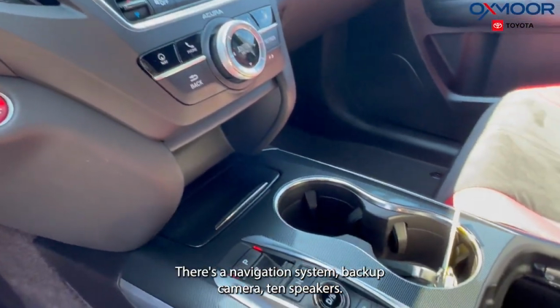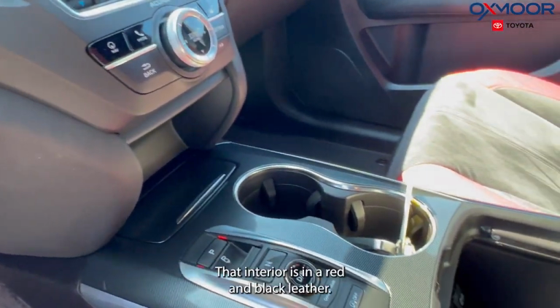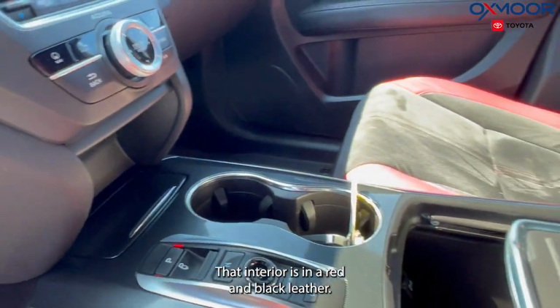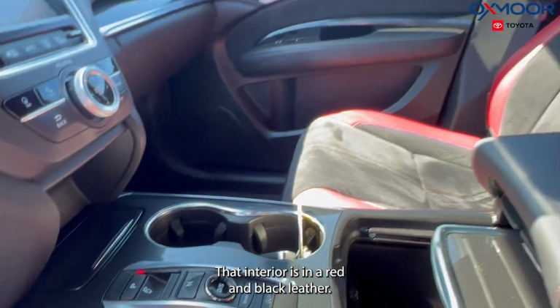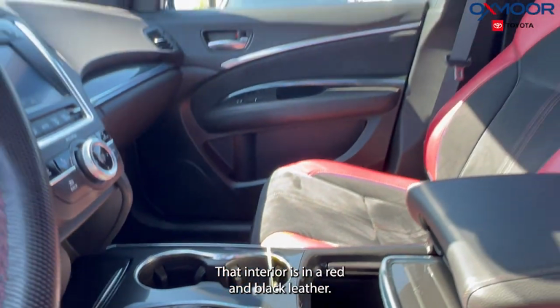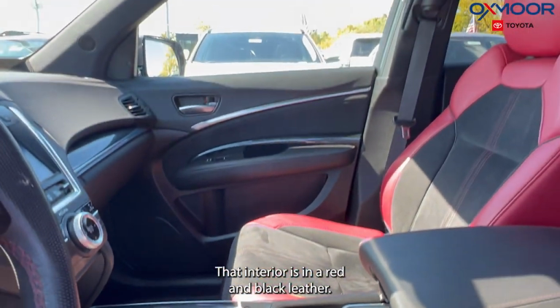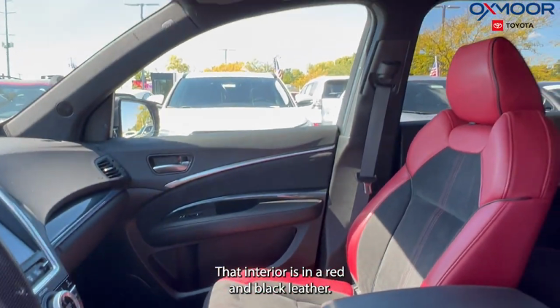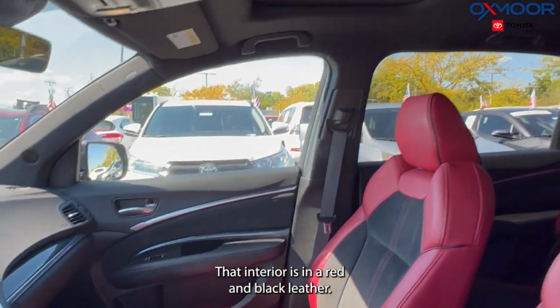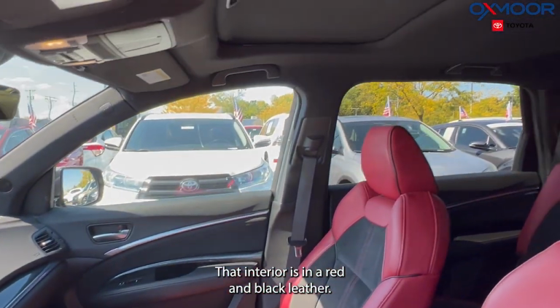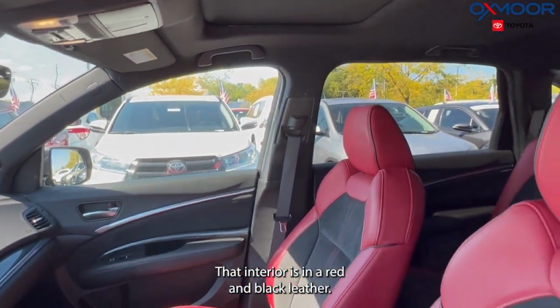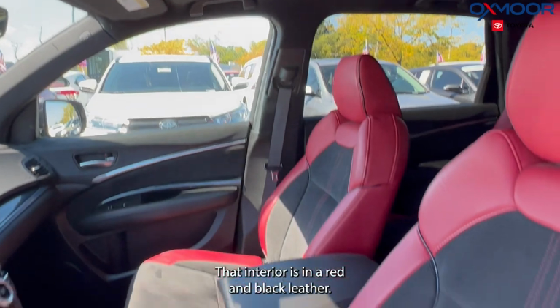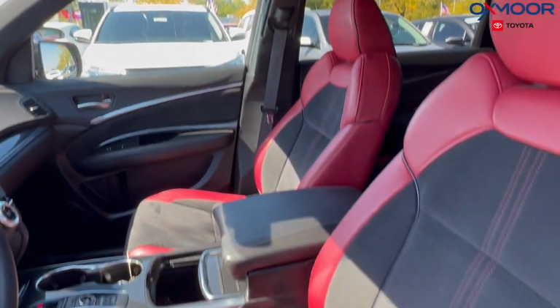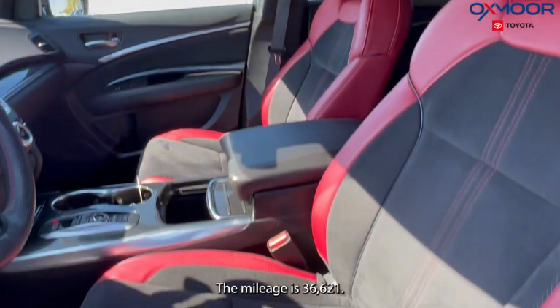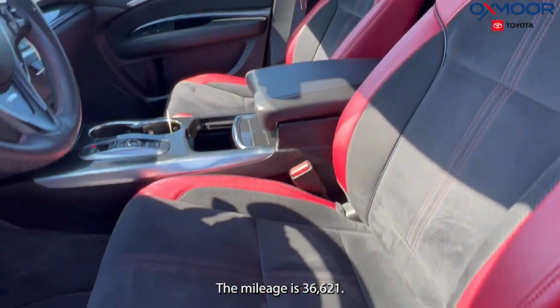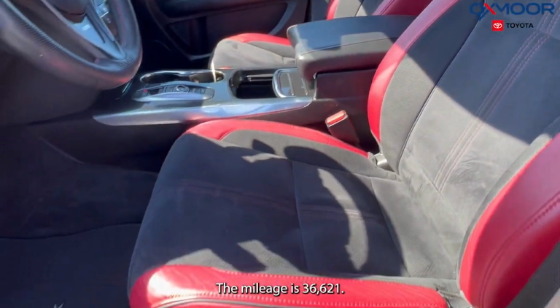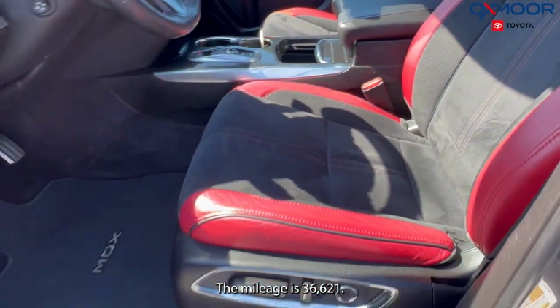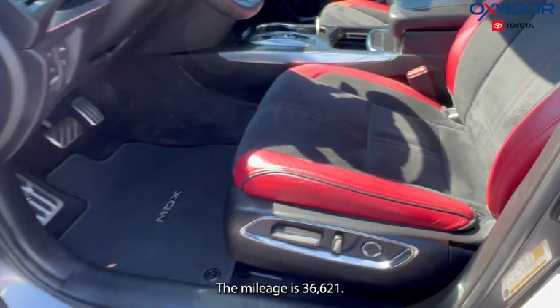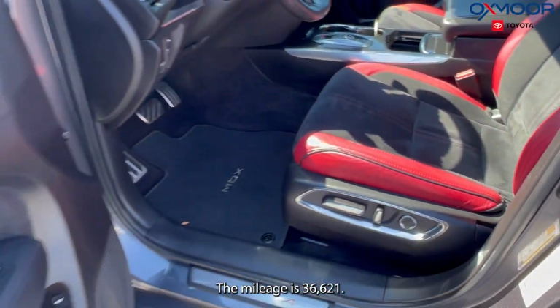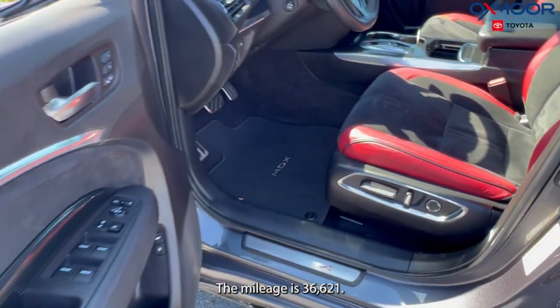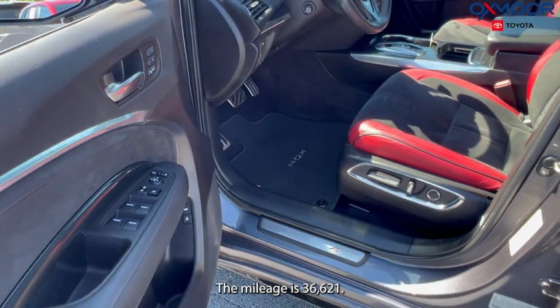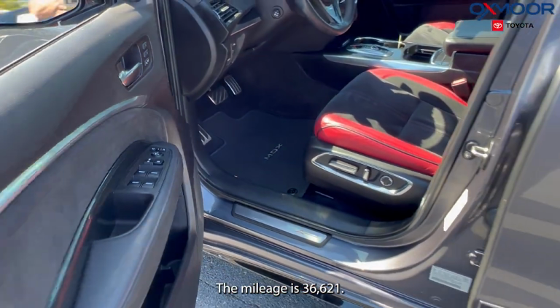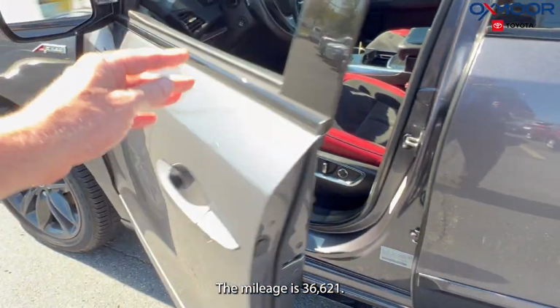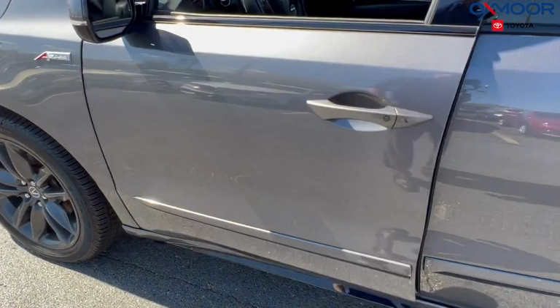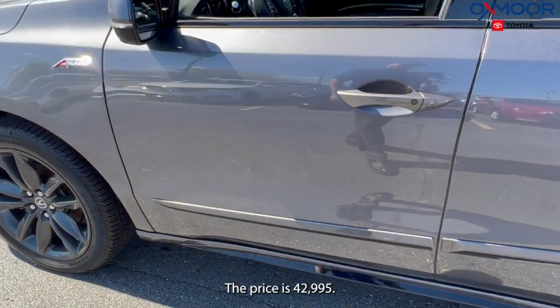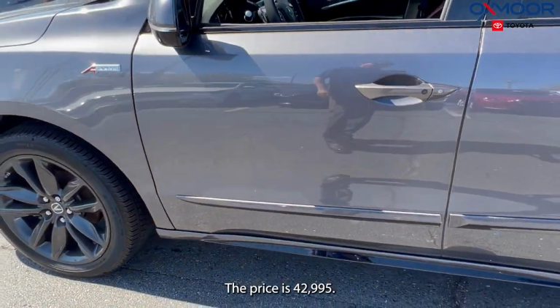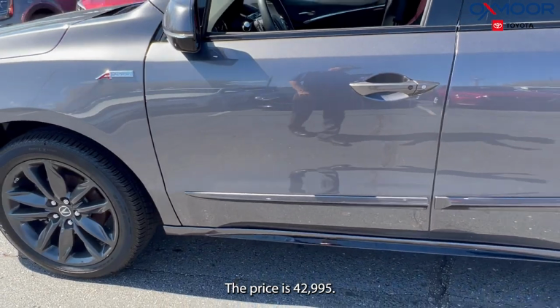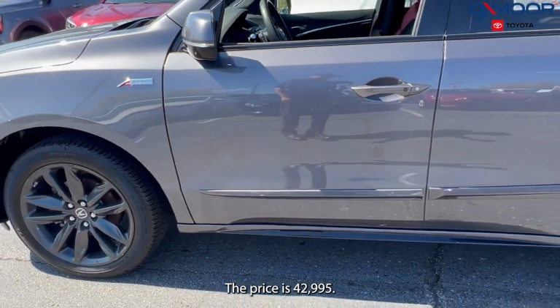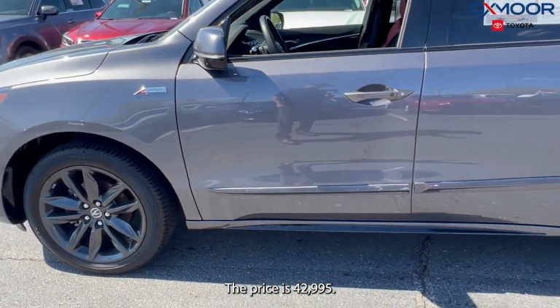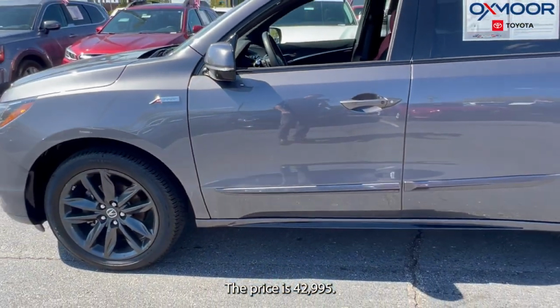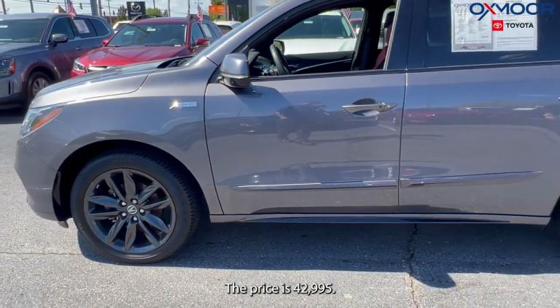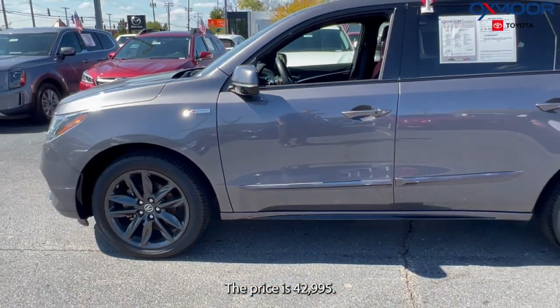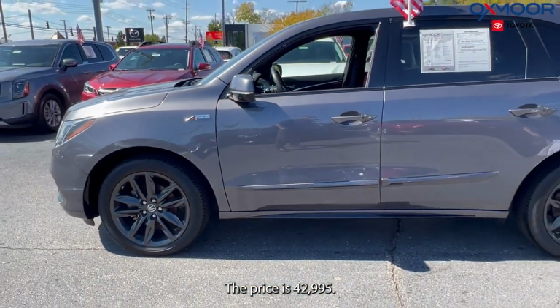The interior is in a red and black leather. The mileage is 36,621. The price is $42,995.